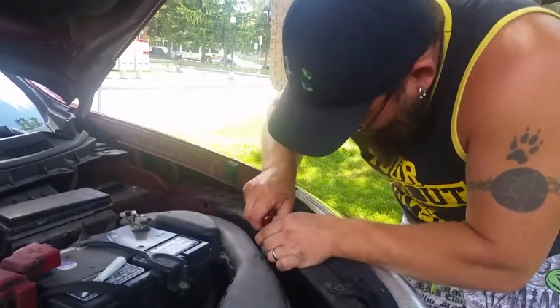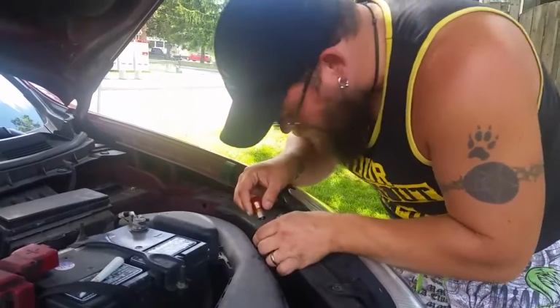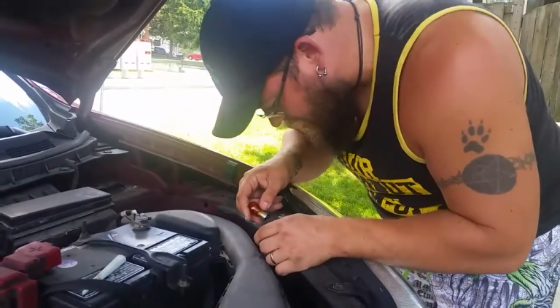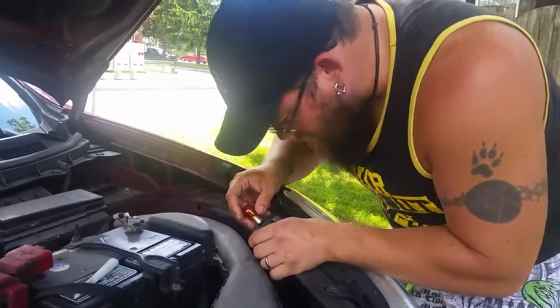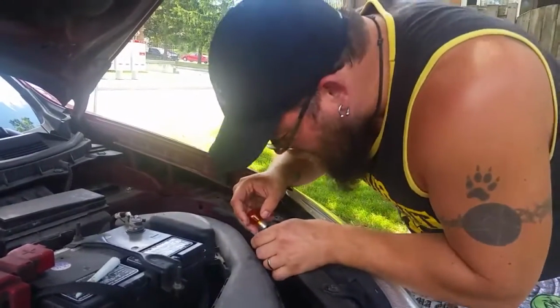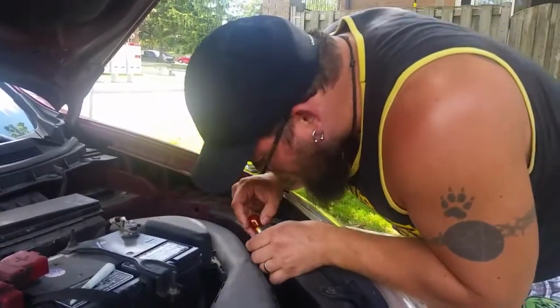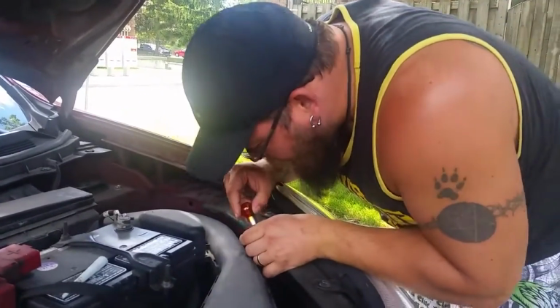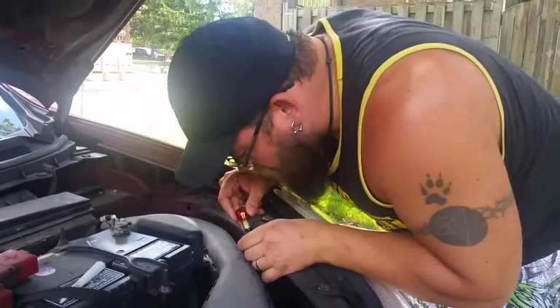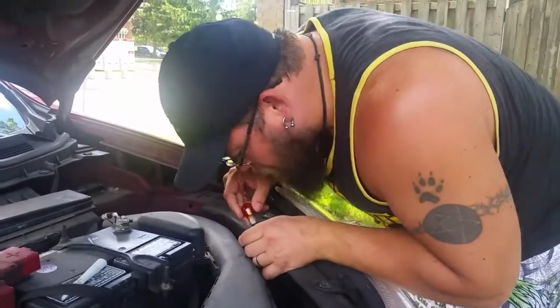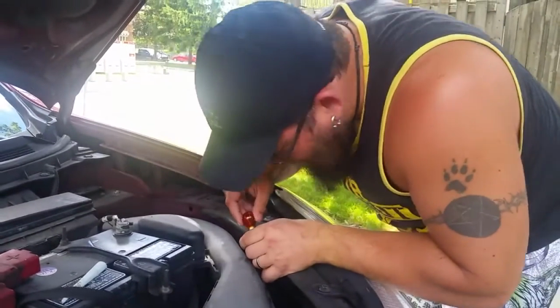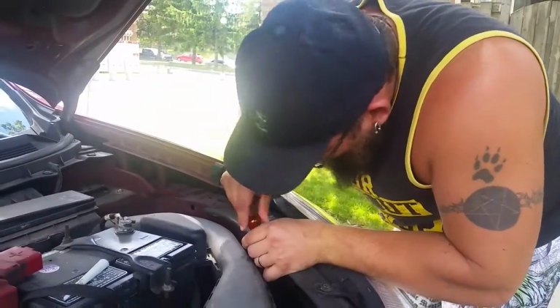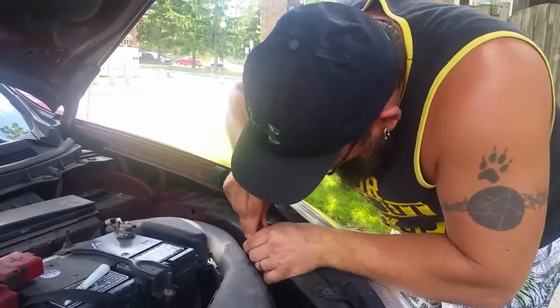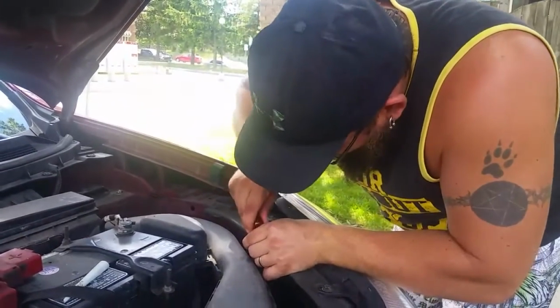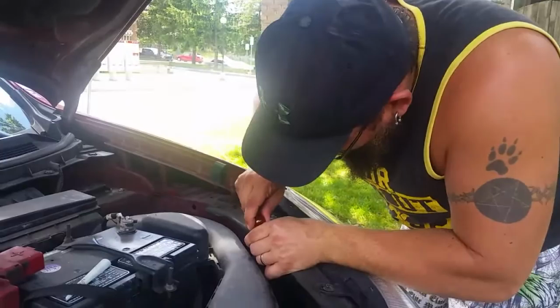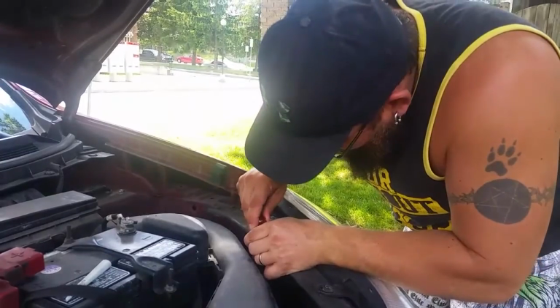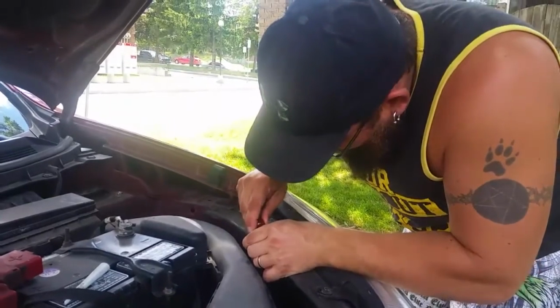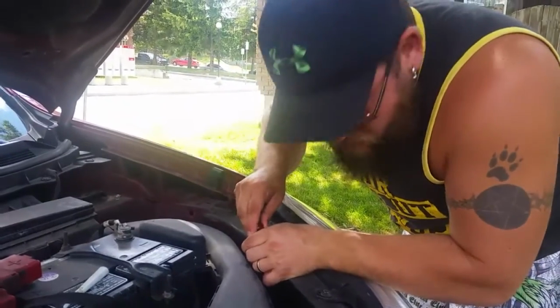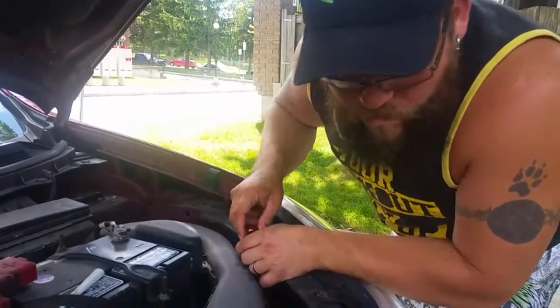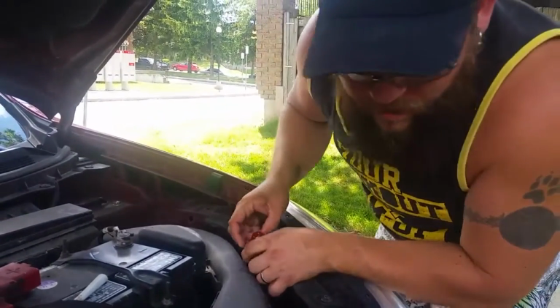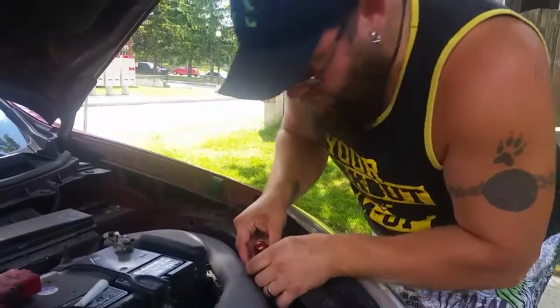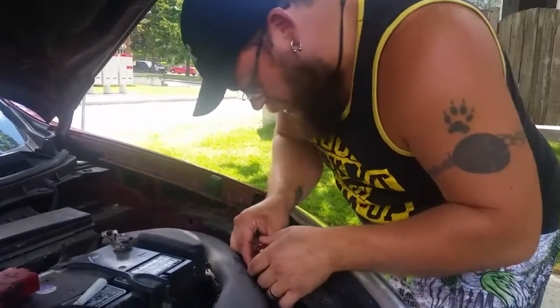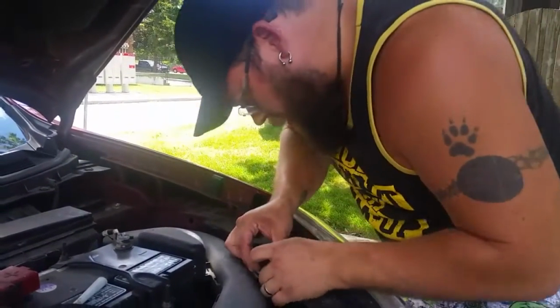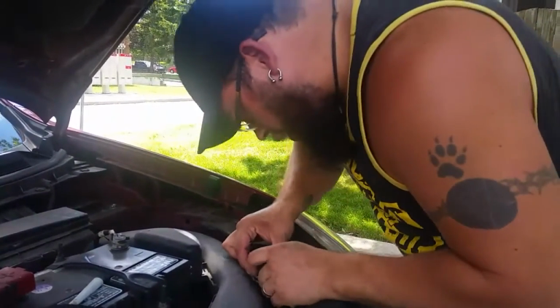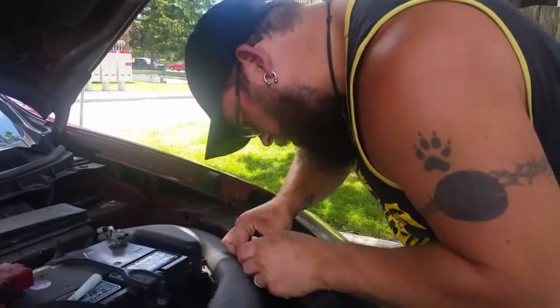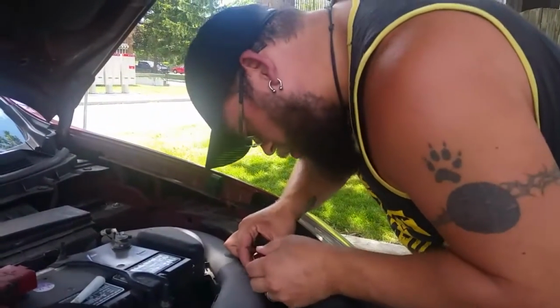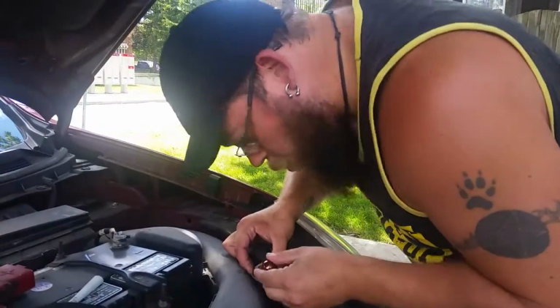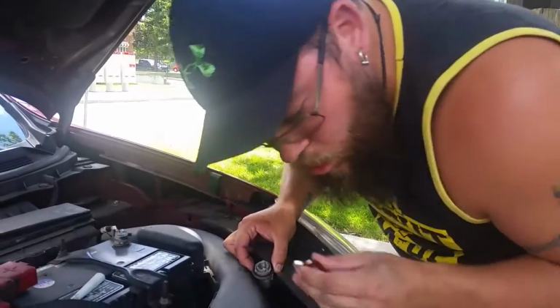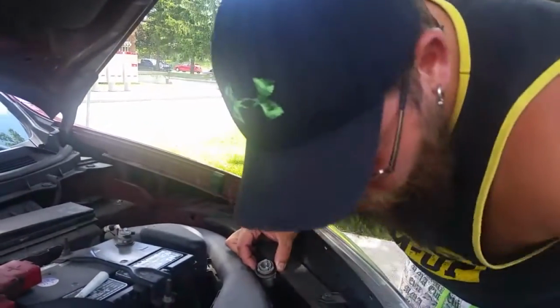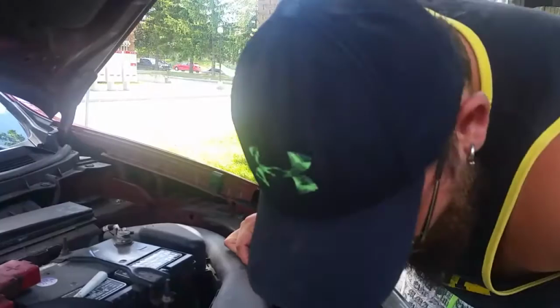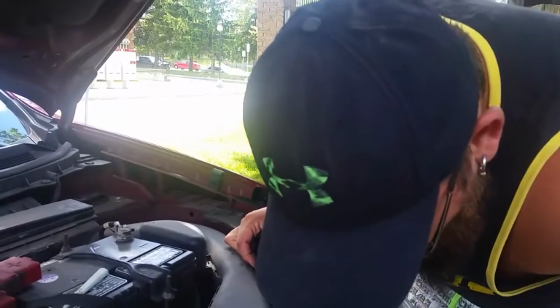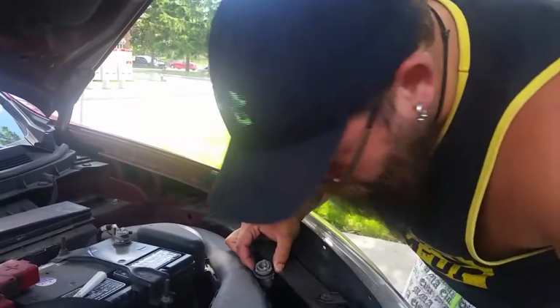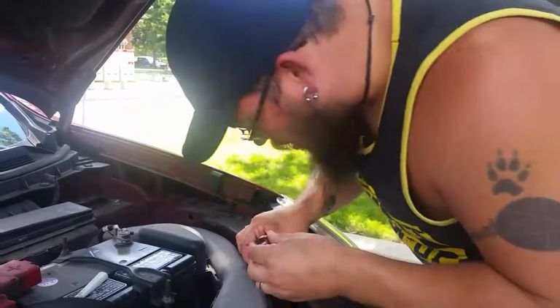Why is it not twisting in? What the heck? Same bulb.